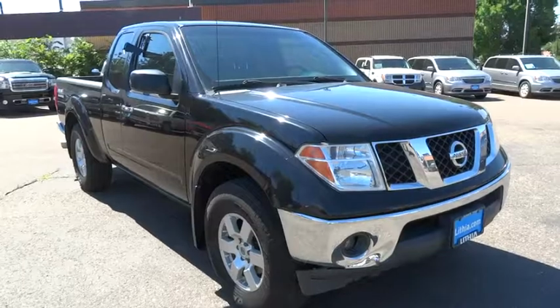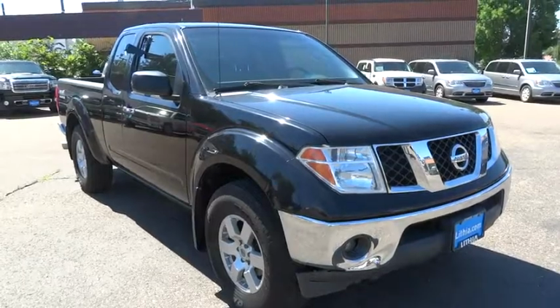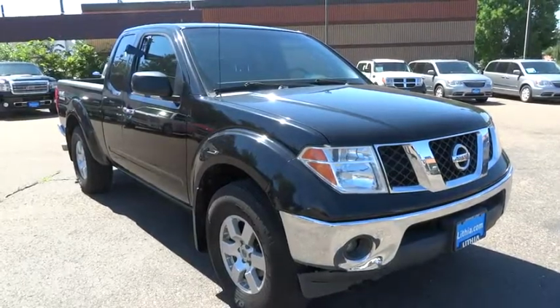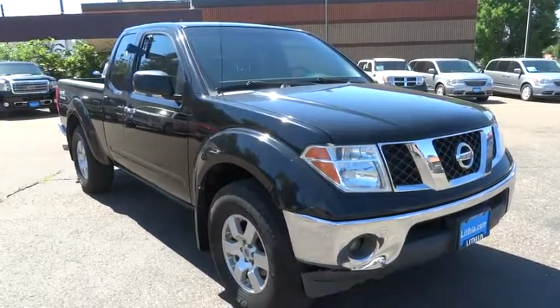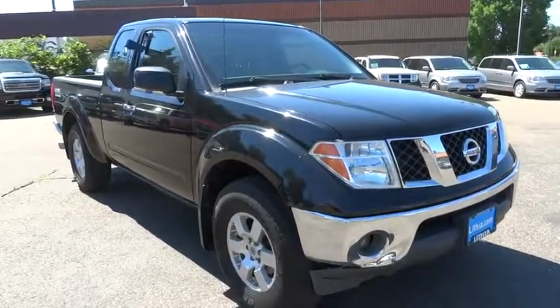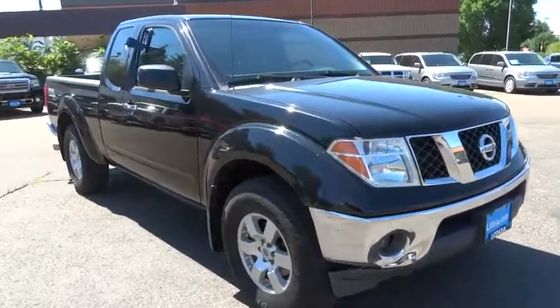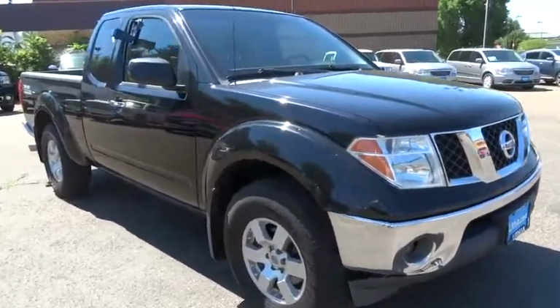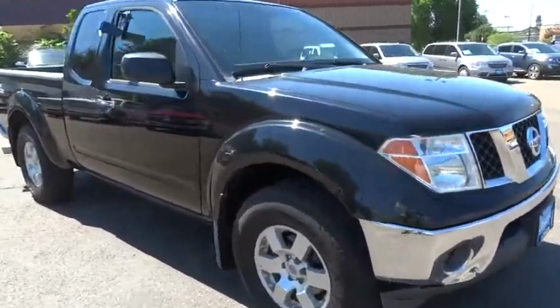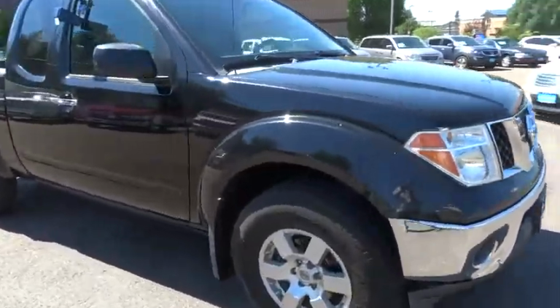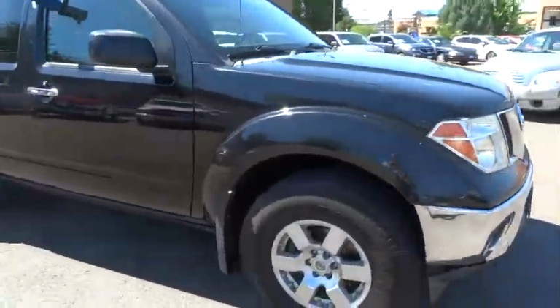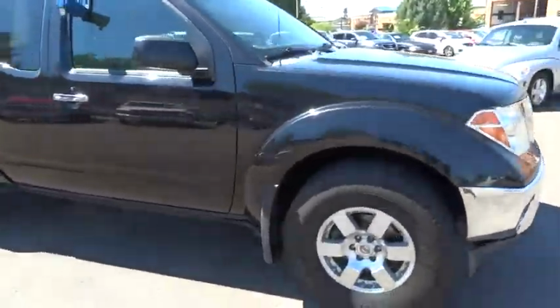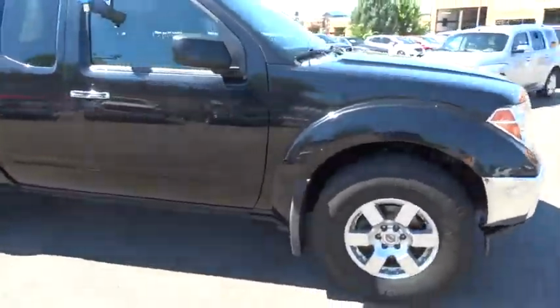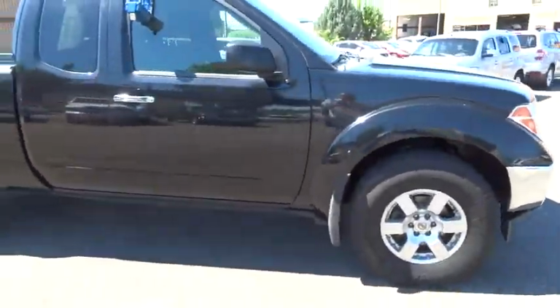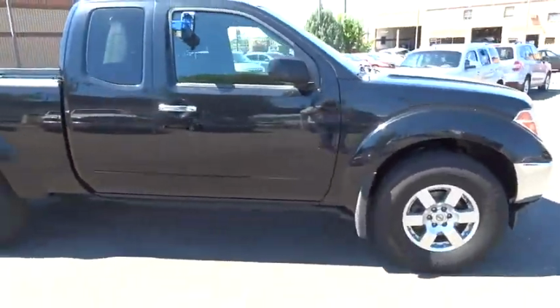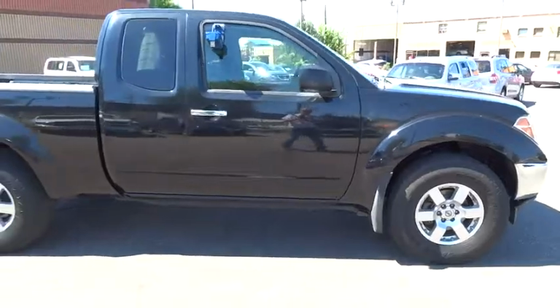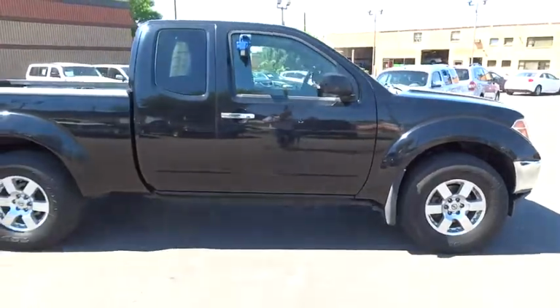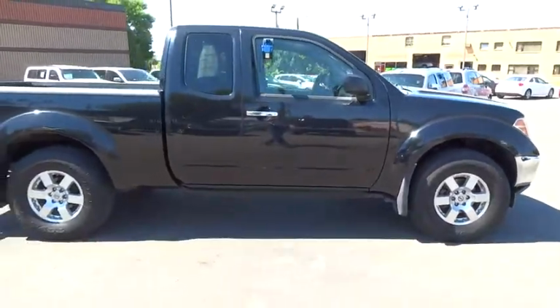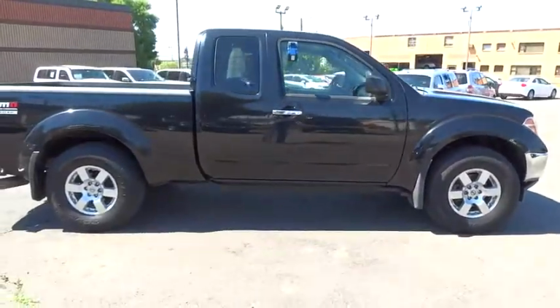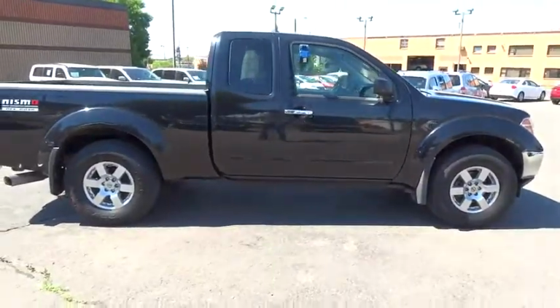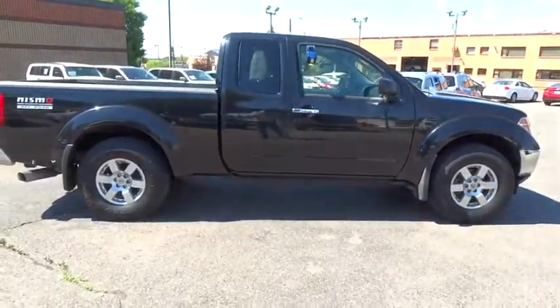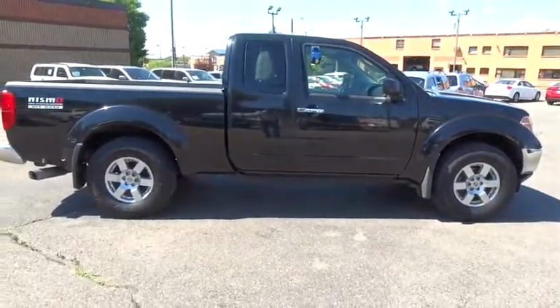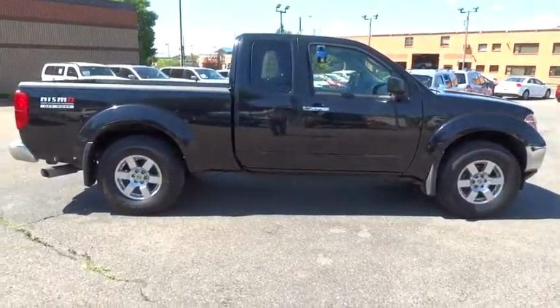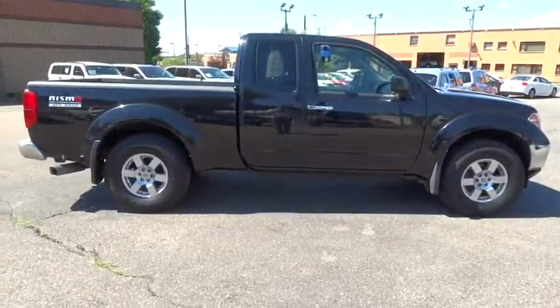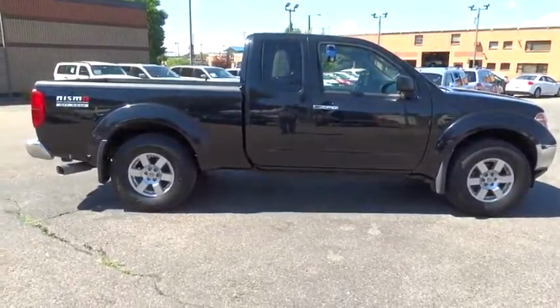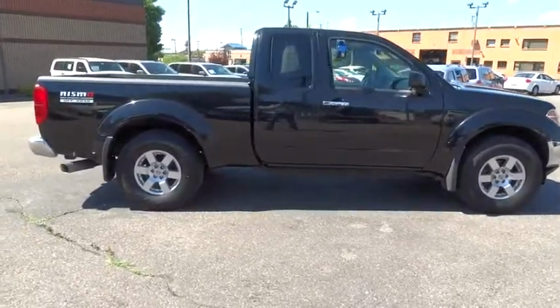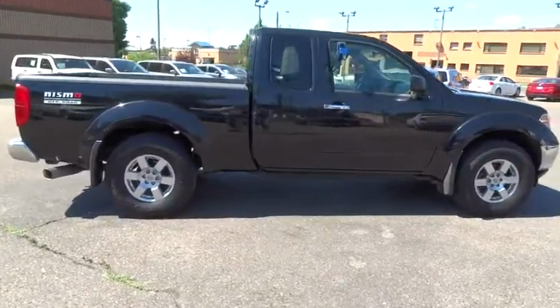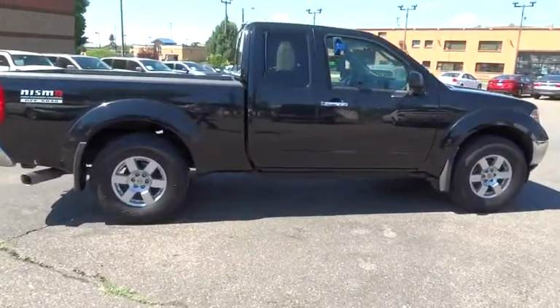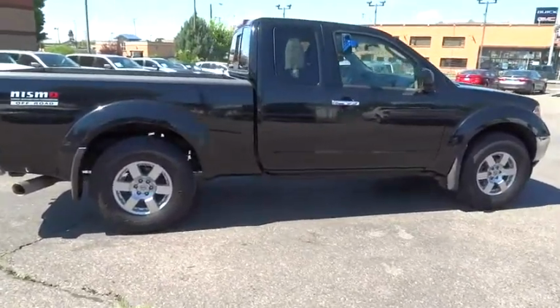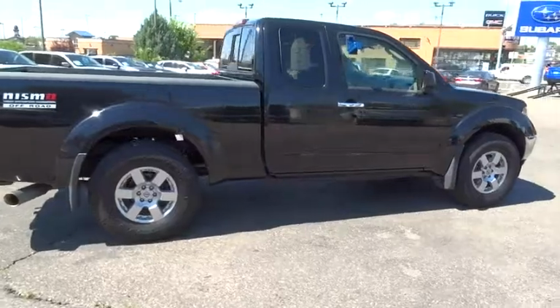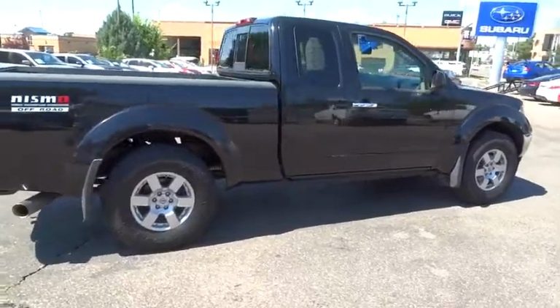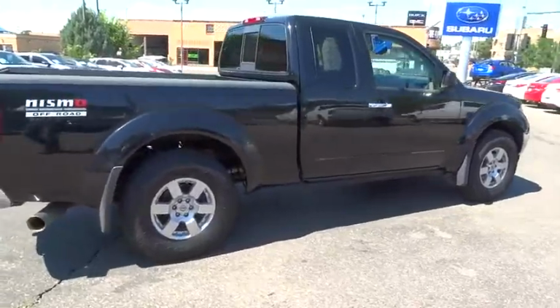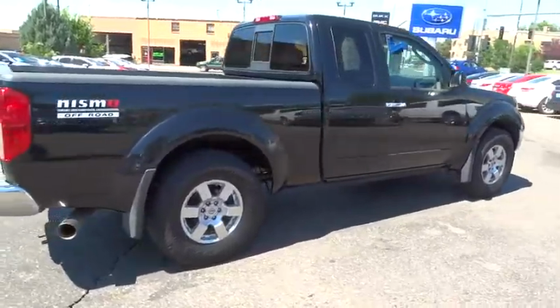The 2008 Nissan Frontier. The Nissan Frontier offers a full-length, fully boxed frame for strength, serious off-road capabilities, and a five-star rating for side impact crash safety.